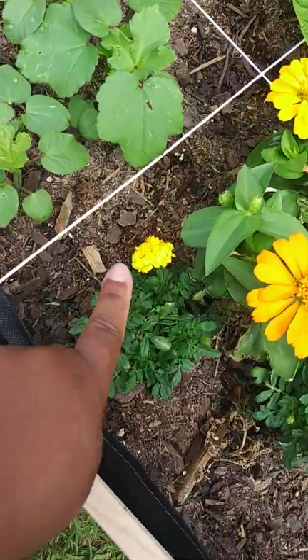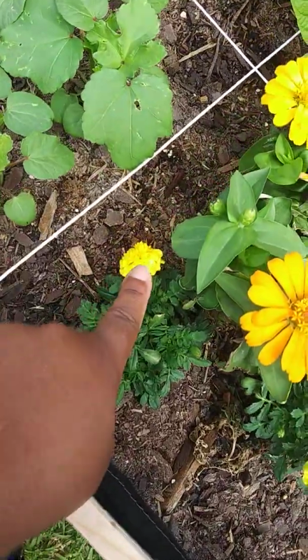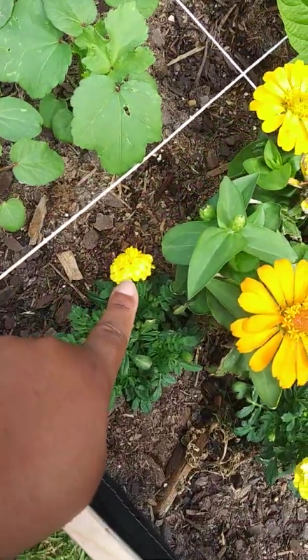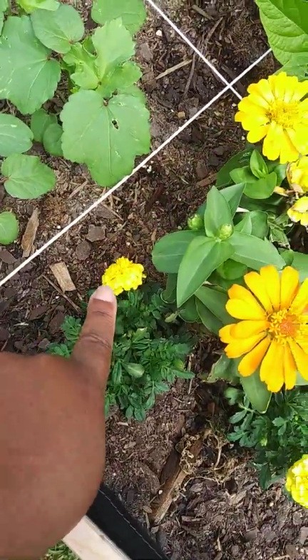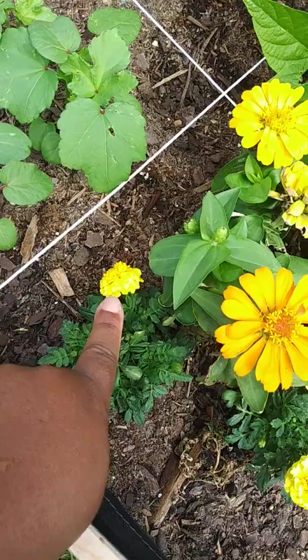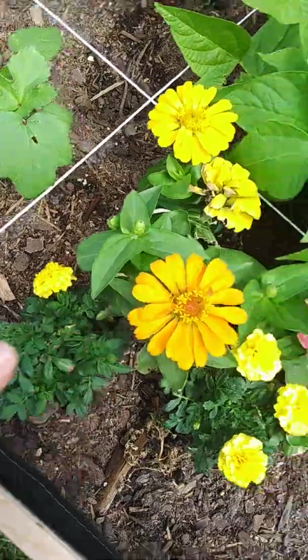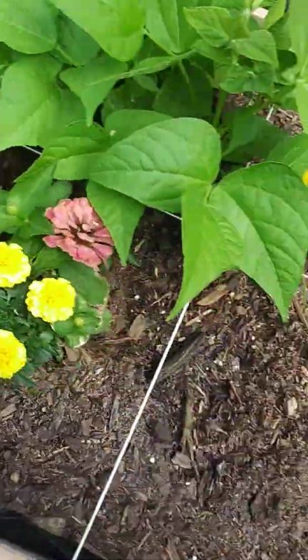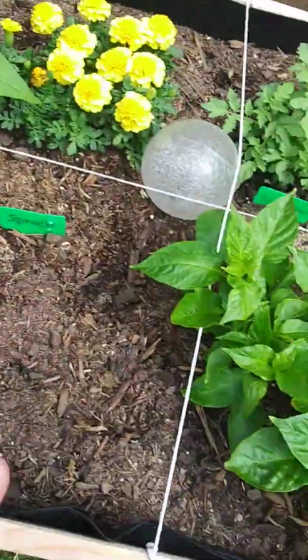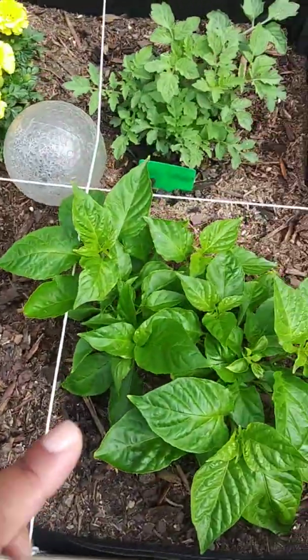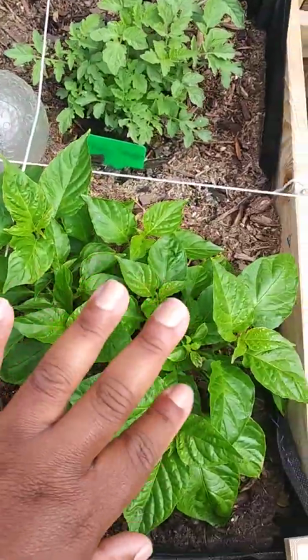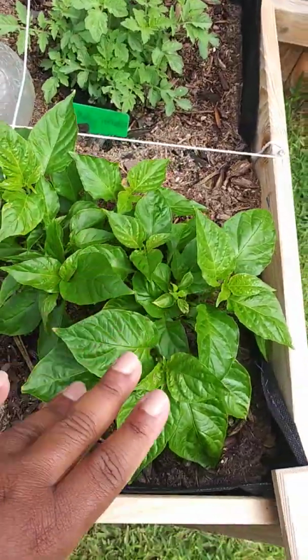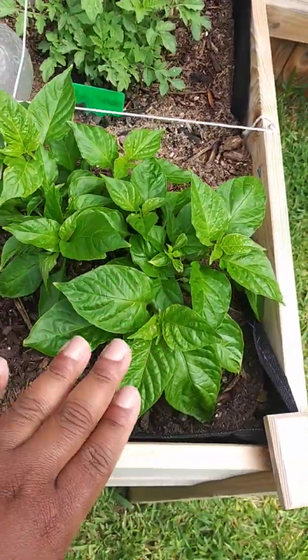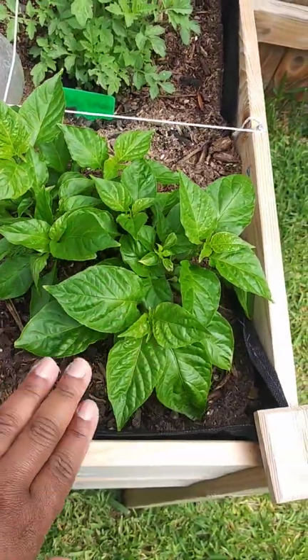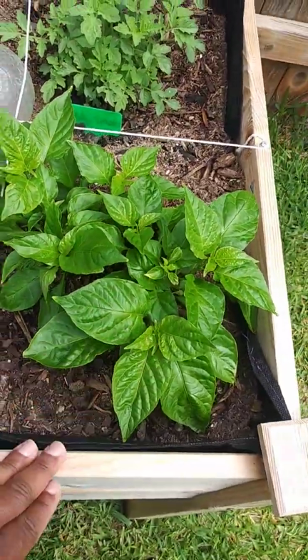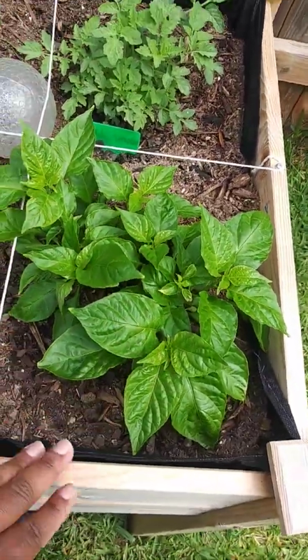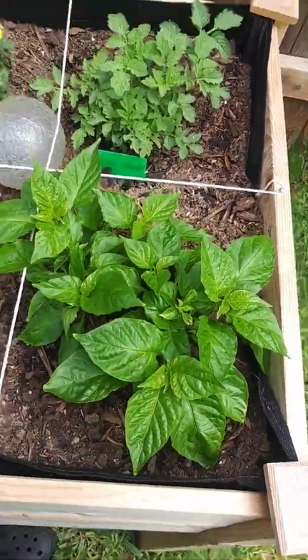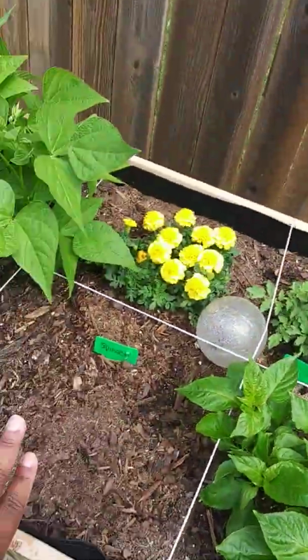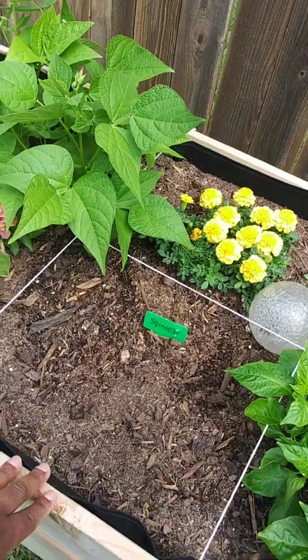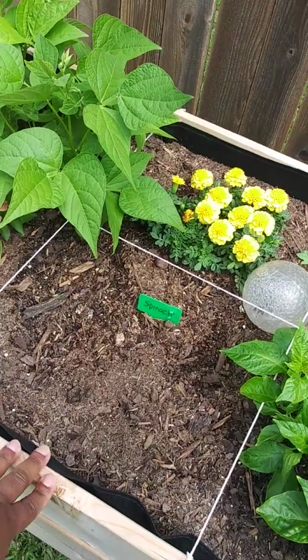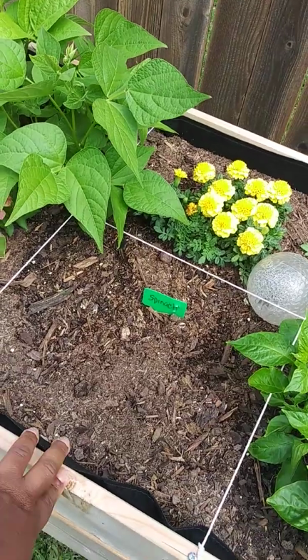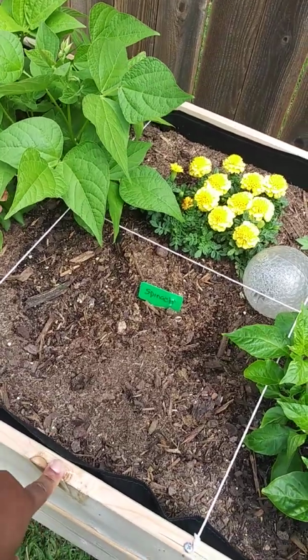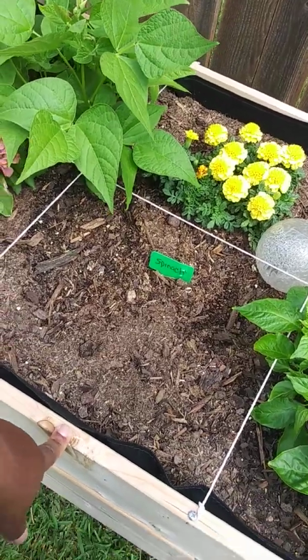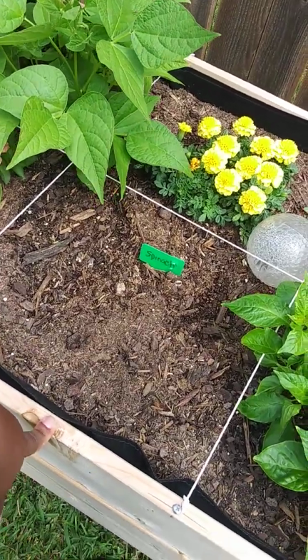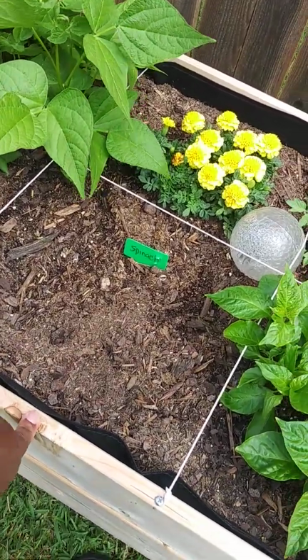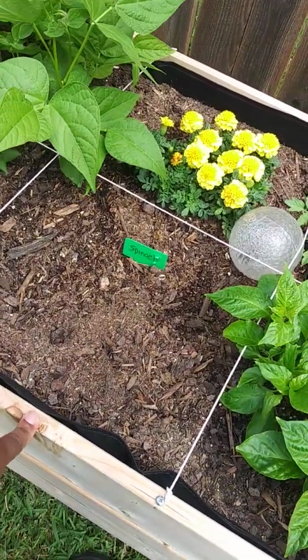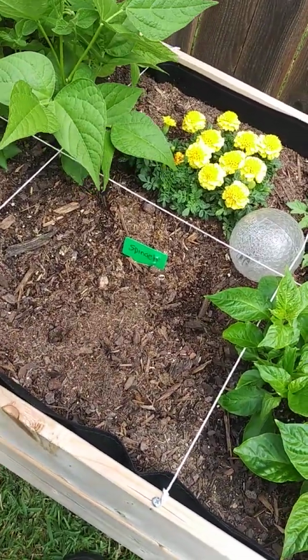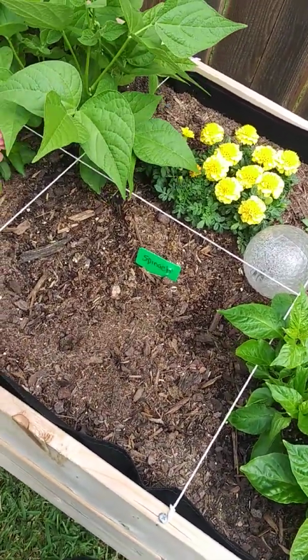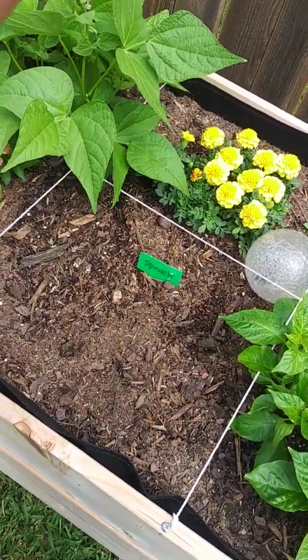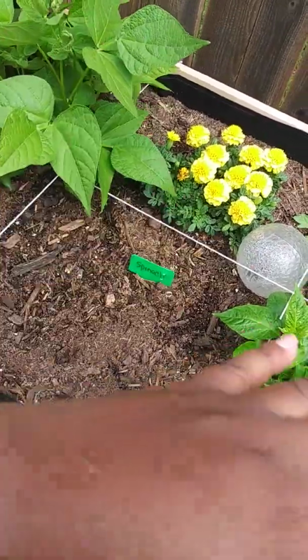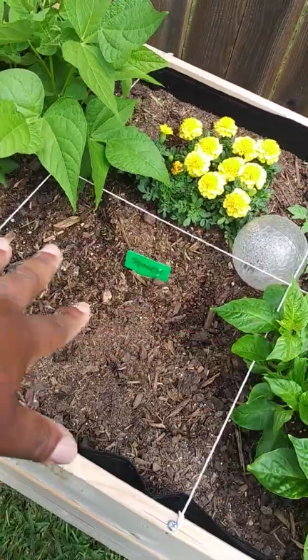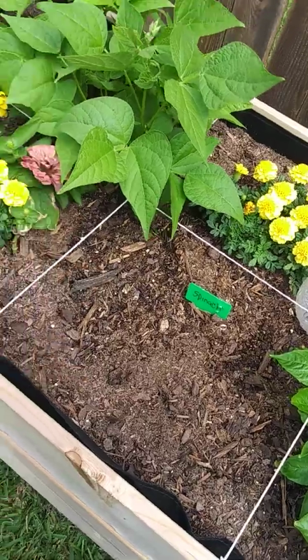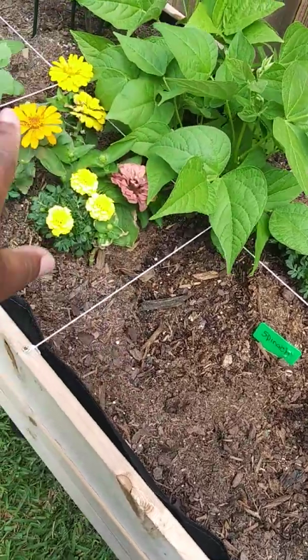One of the flowers popped — this one opened the other day. But these are coming along. These are ghost peppers. And I'm using that square foot method book that I have posted, for what plants to put next to each other. So that's what I'm doing here.